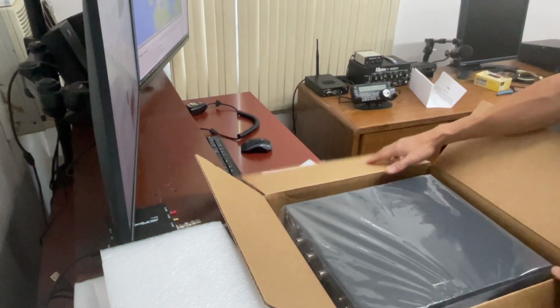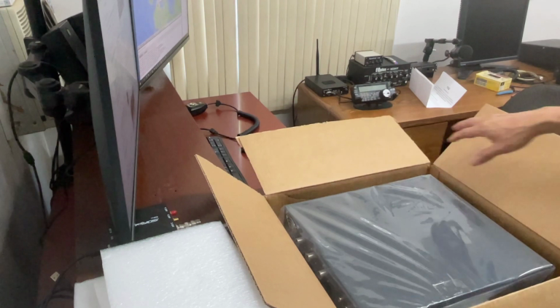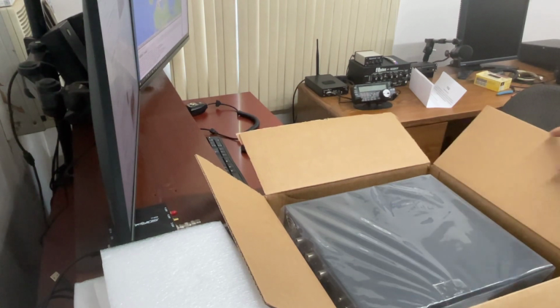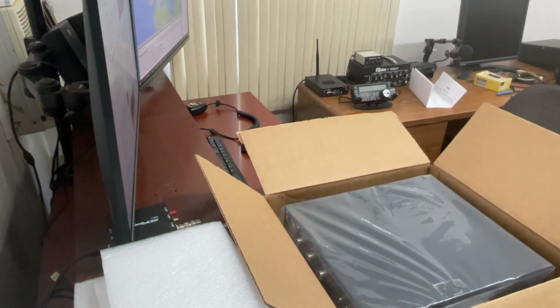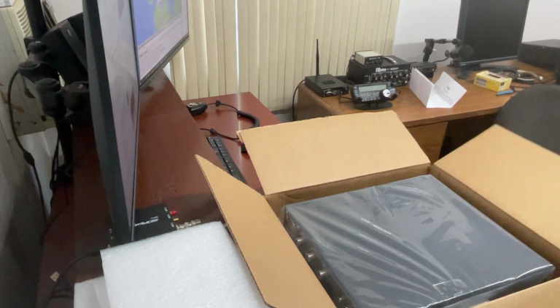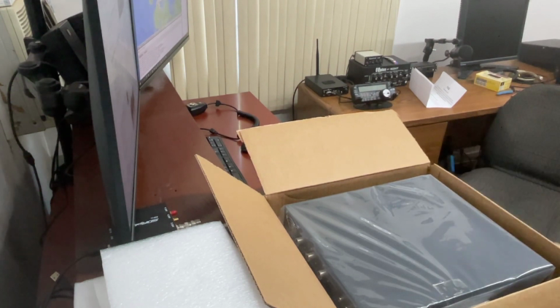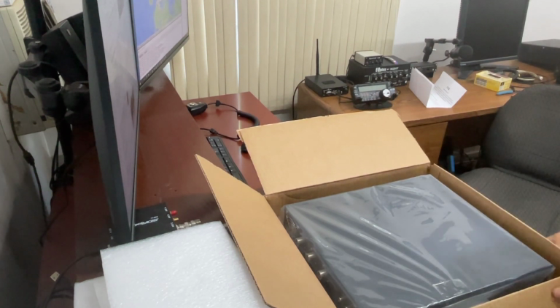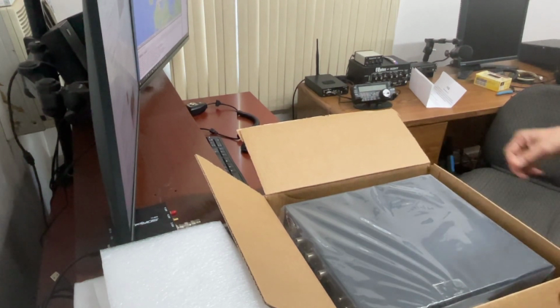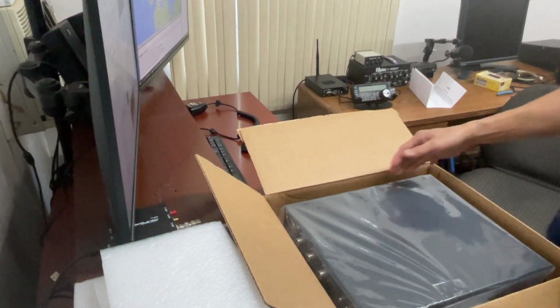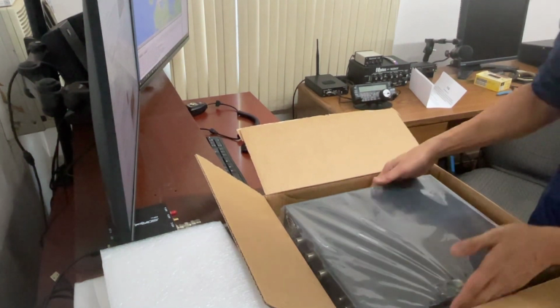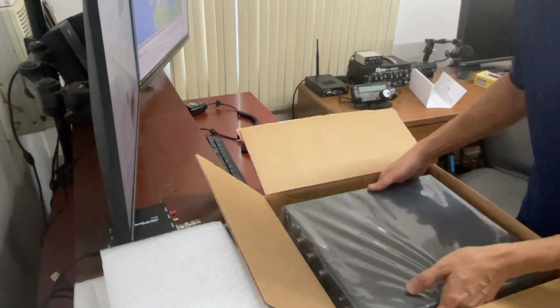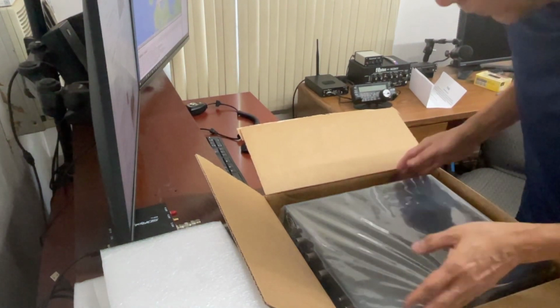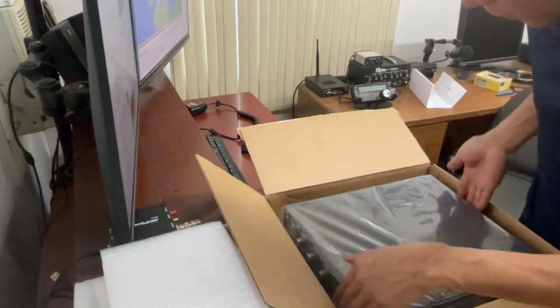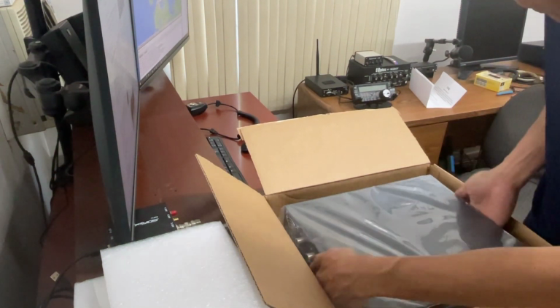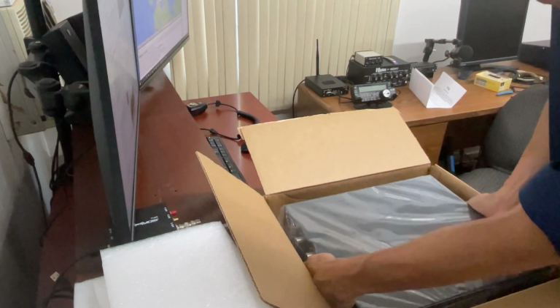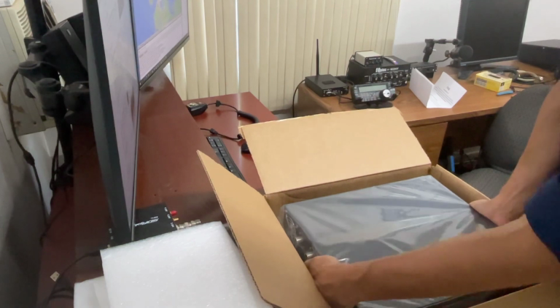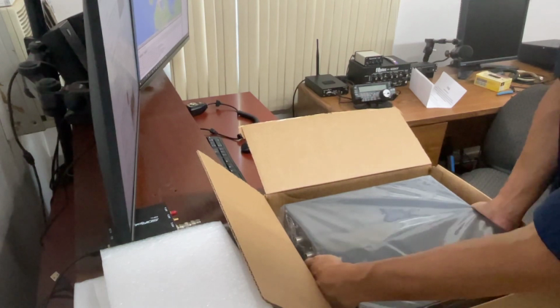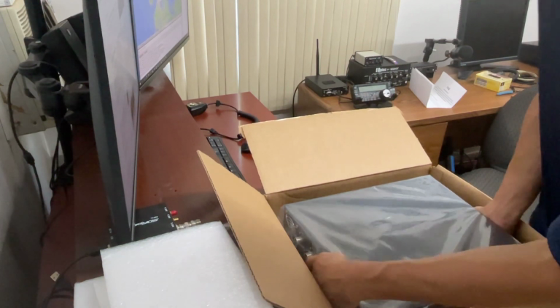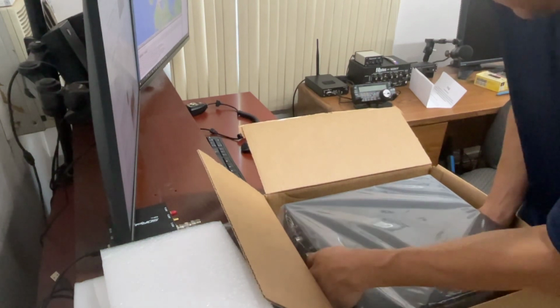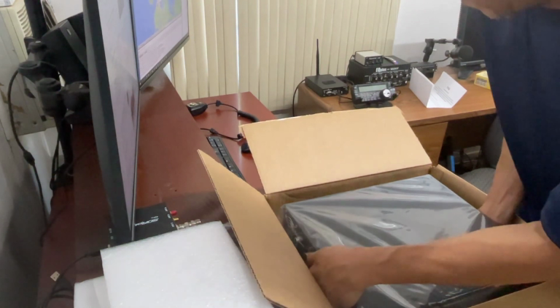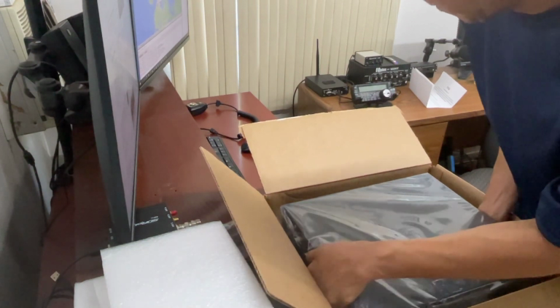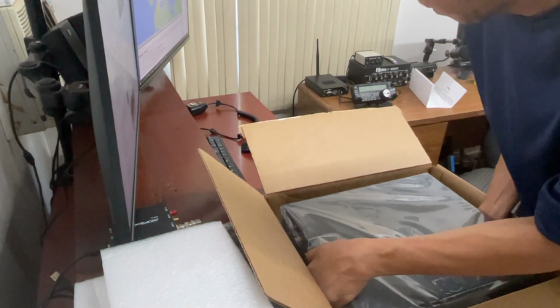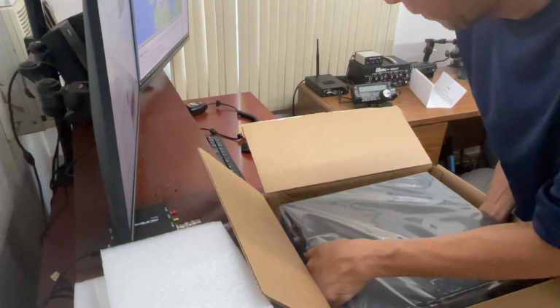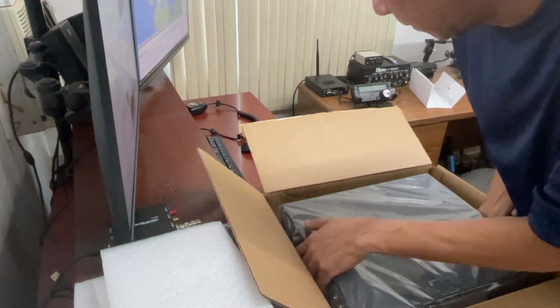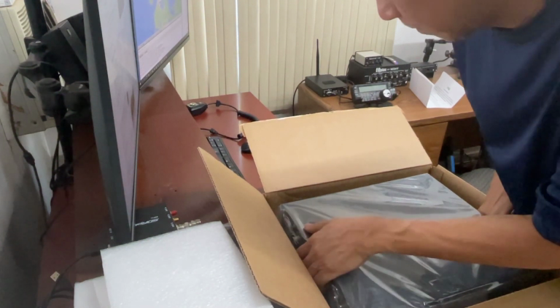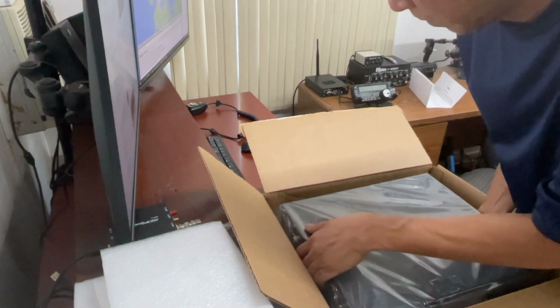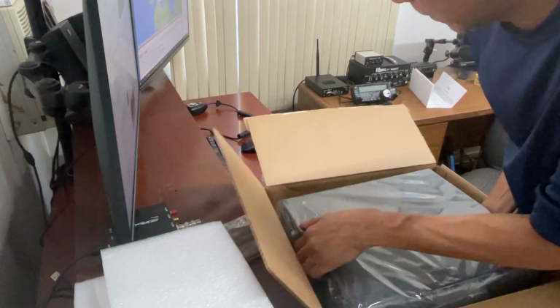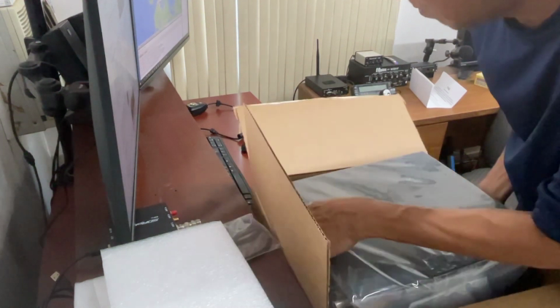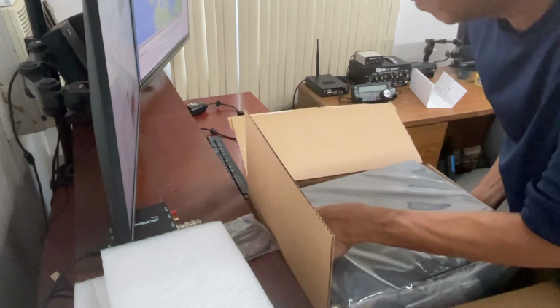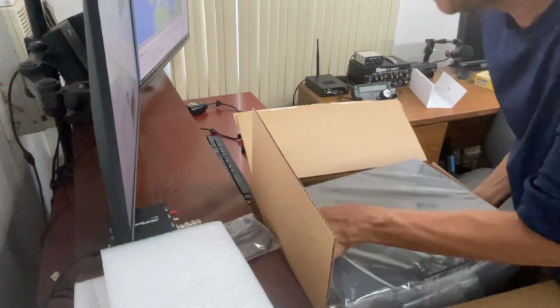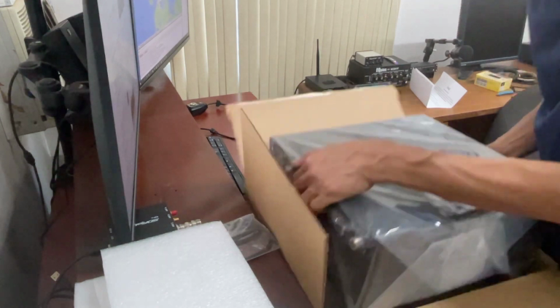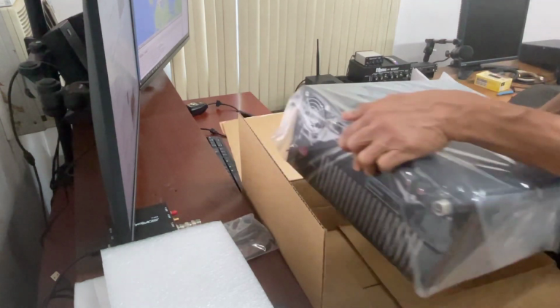There you go, guys. Let's see — it's also wrapped in plastic, and it's heavy.